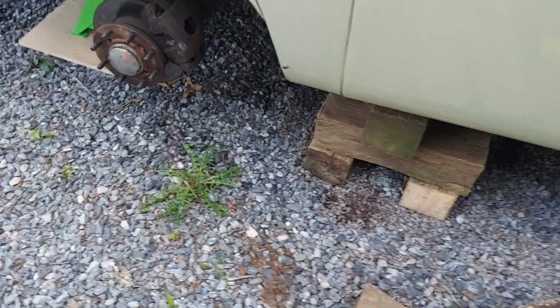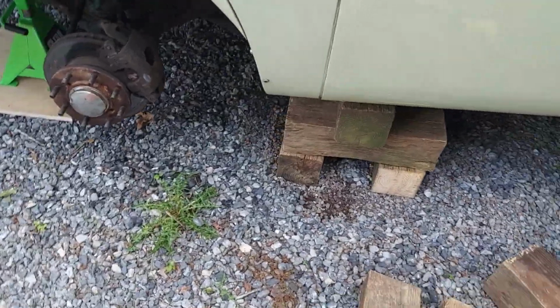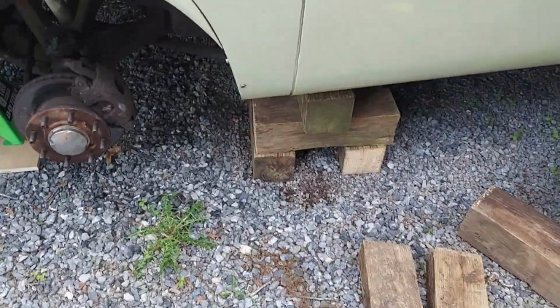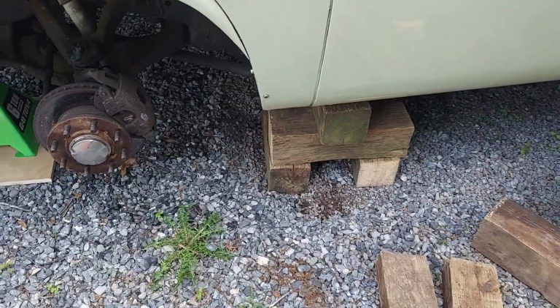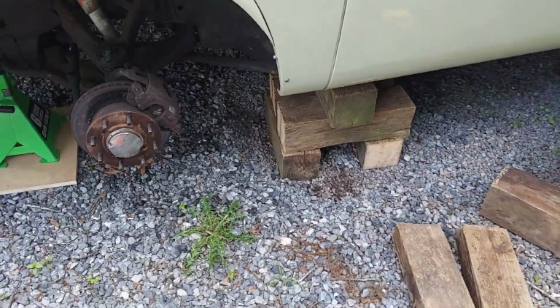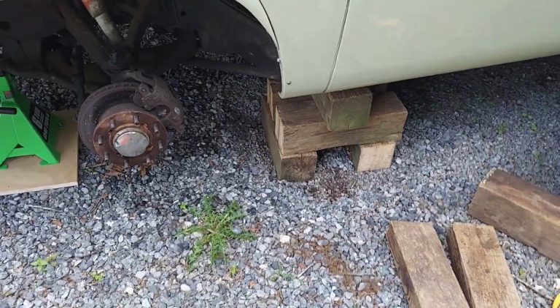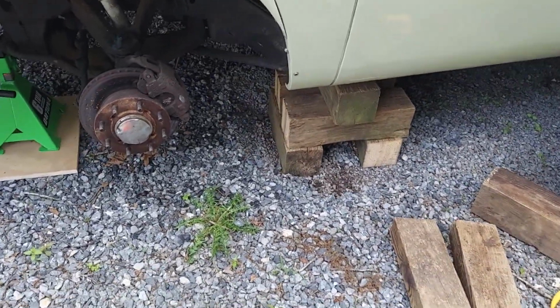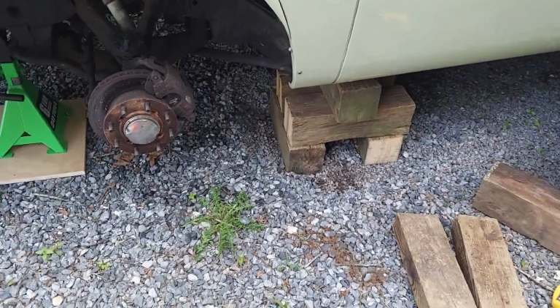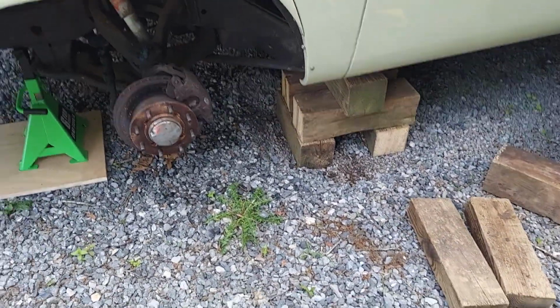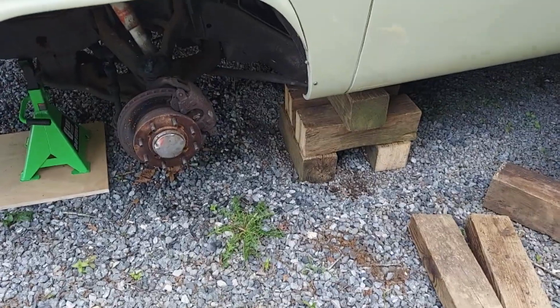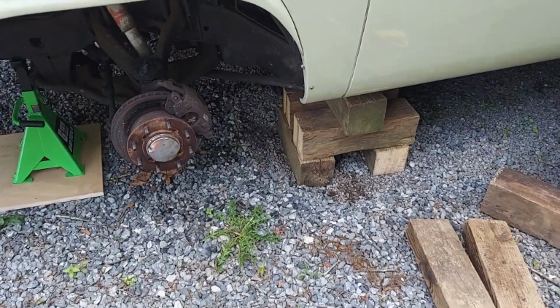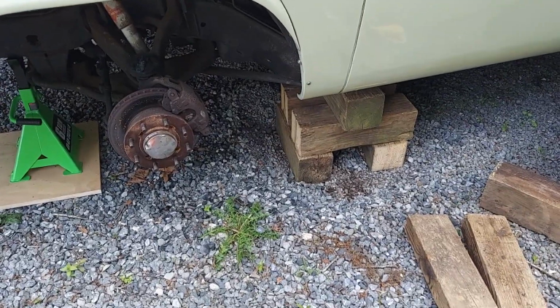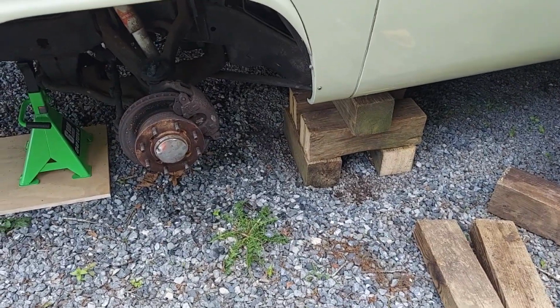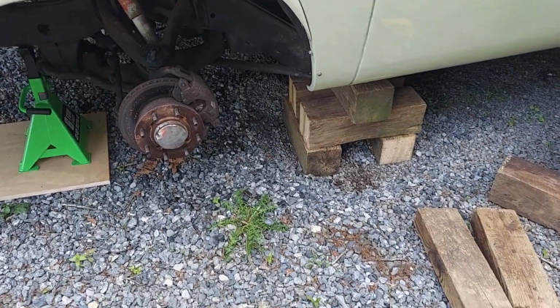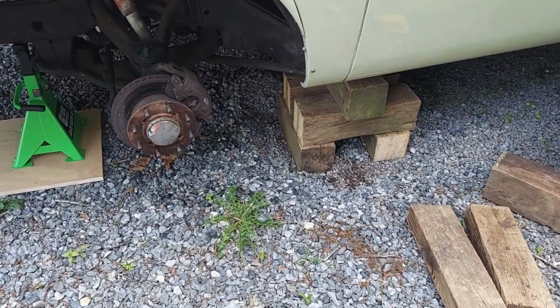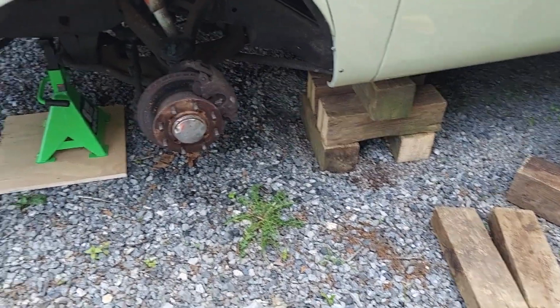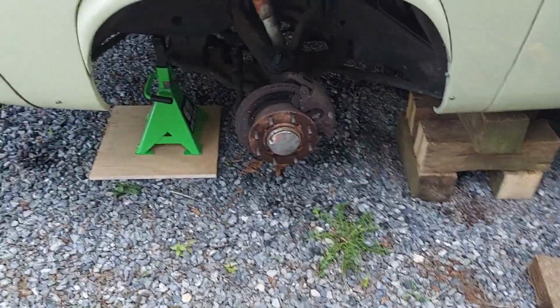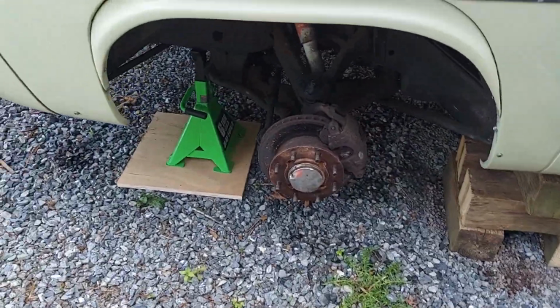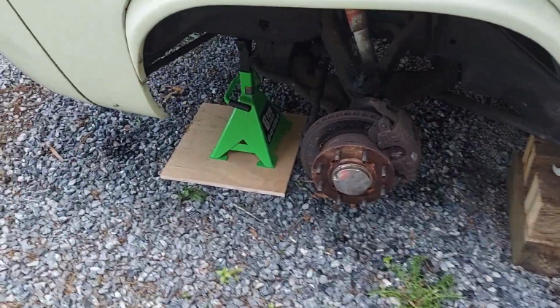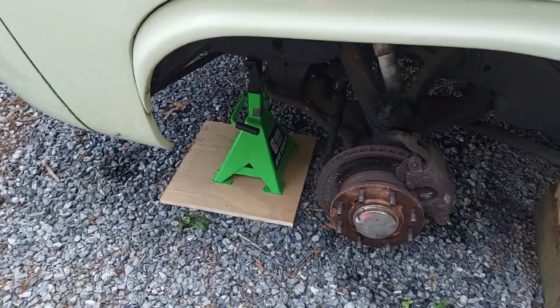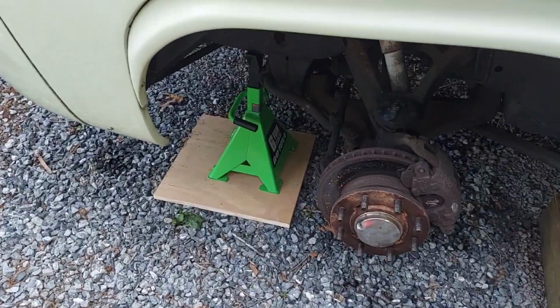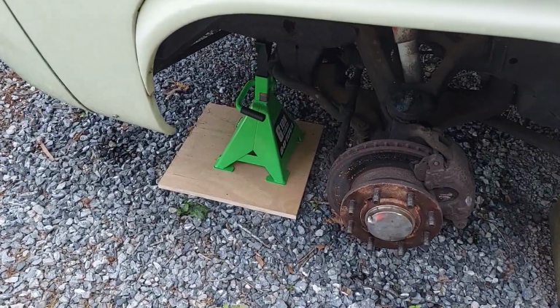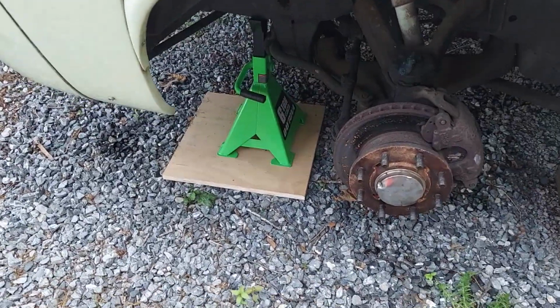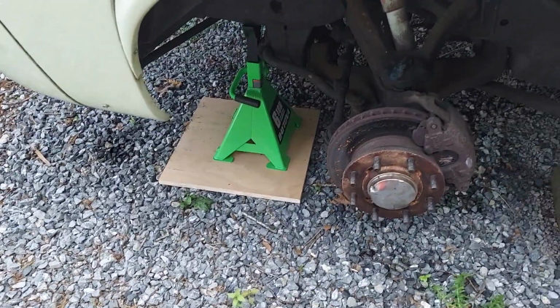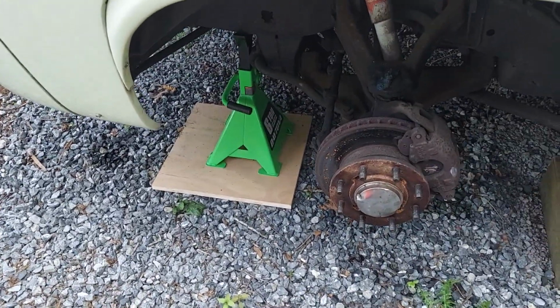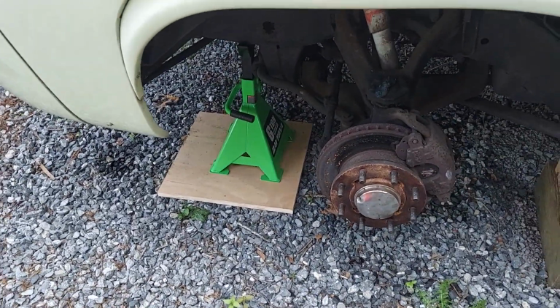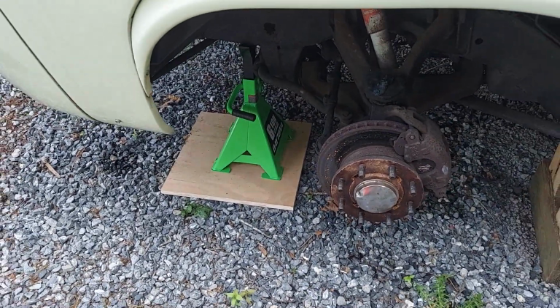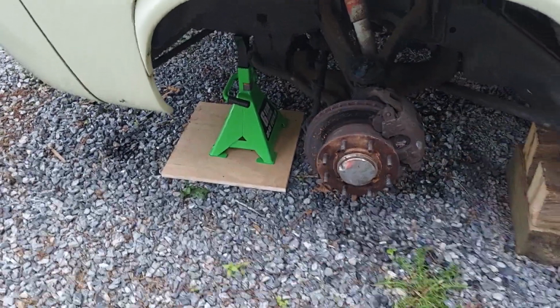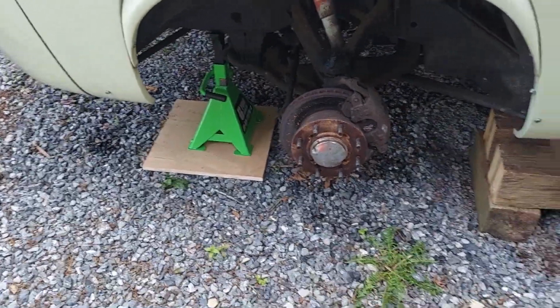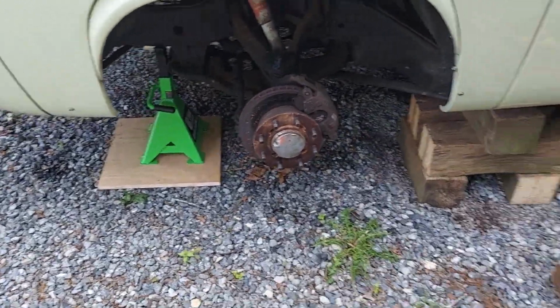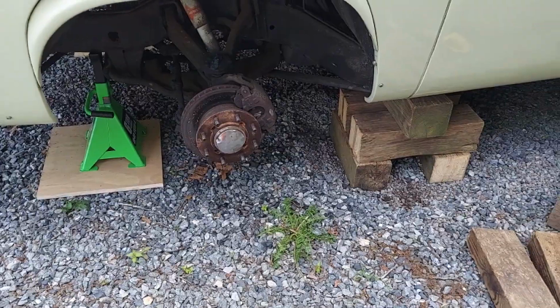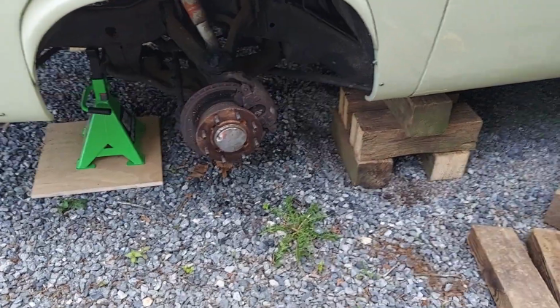Towards the front I've got some cribbing here. I didn't put it at the very front because I didn't want it in the way of the stuff I'm going to be working on. These jack stands actually do have some weight on them — not a whole lot, but definitely some. But that's pretty safe there.